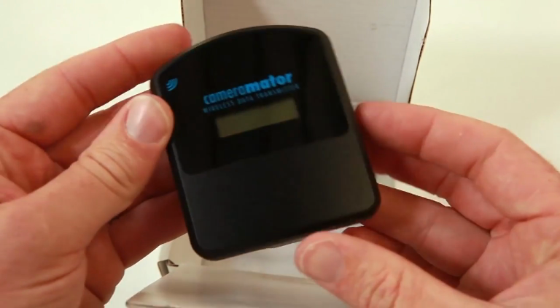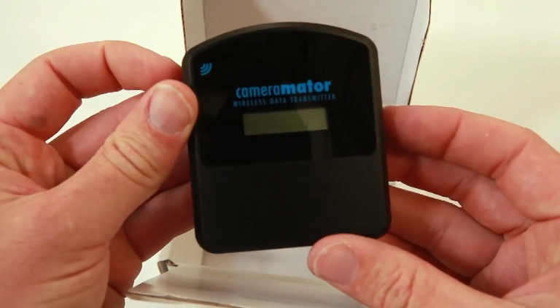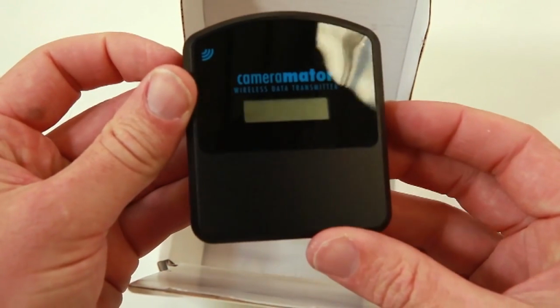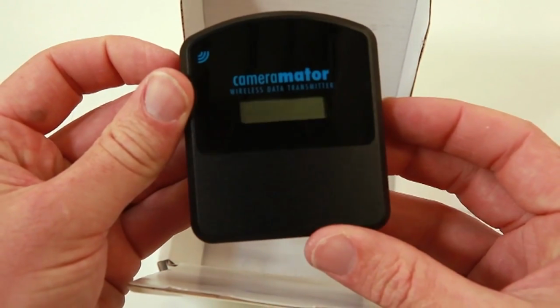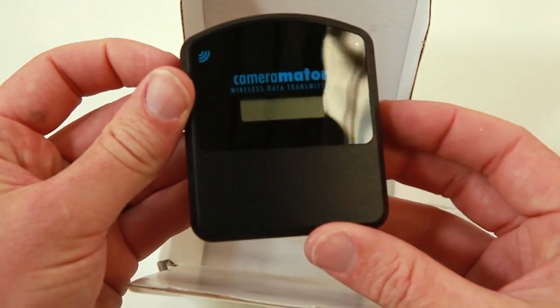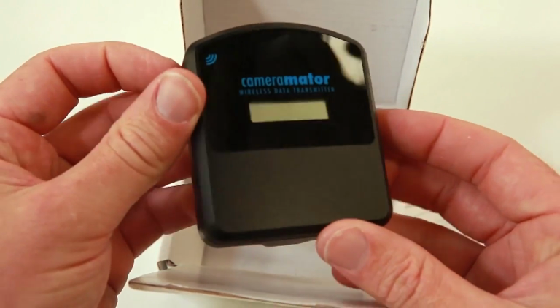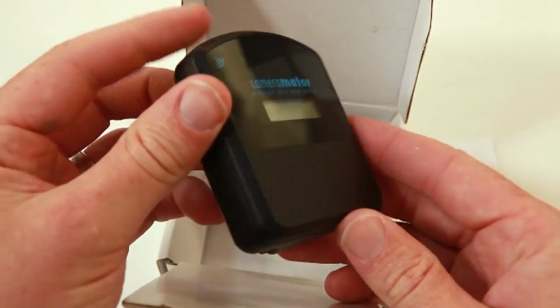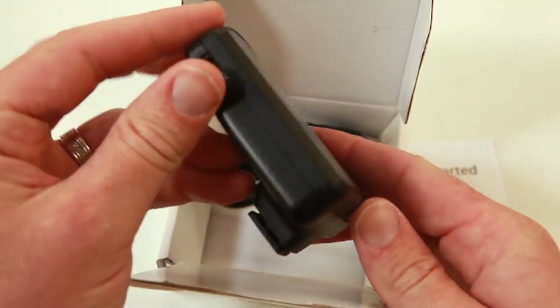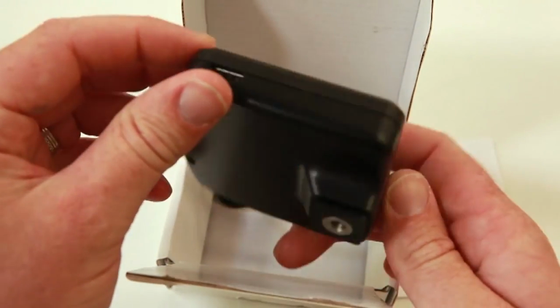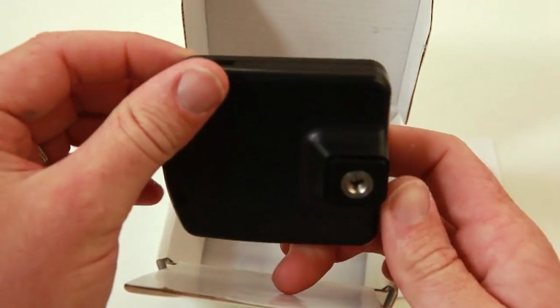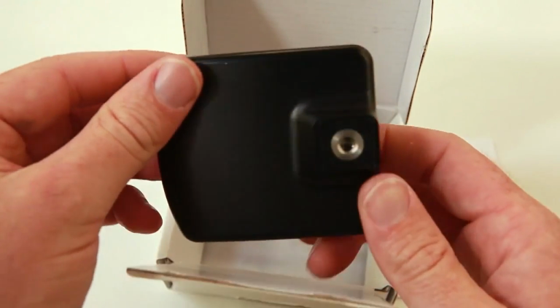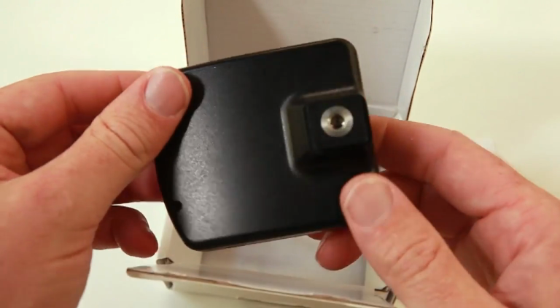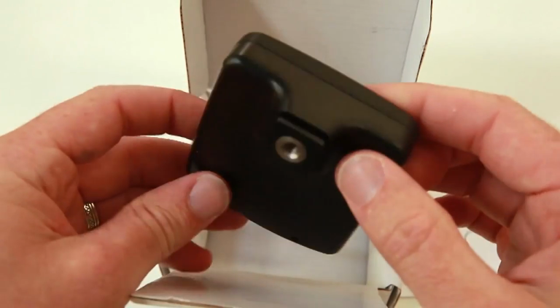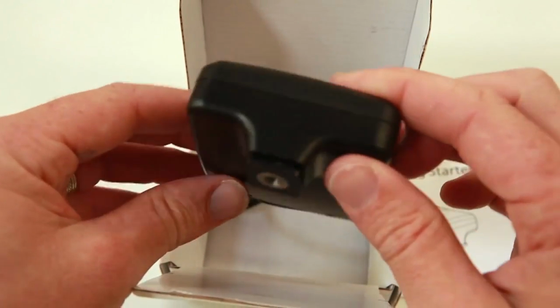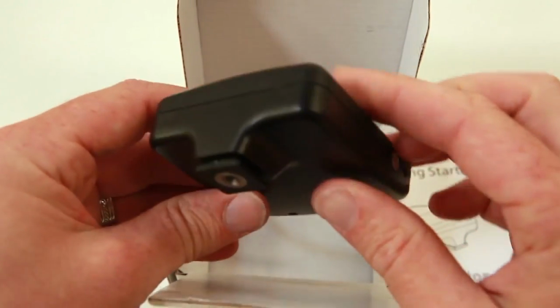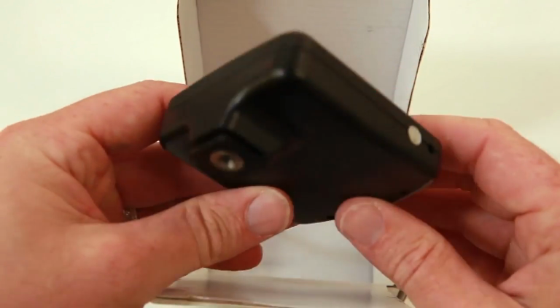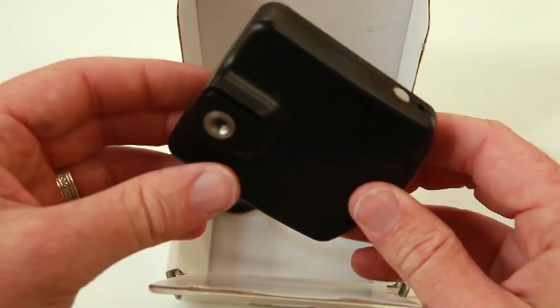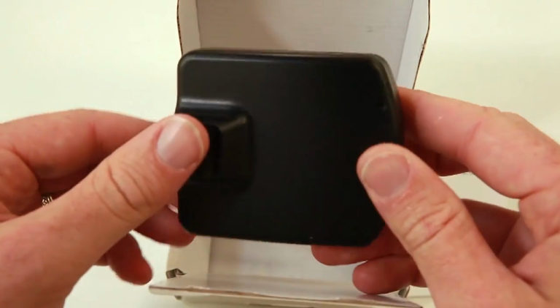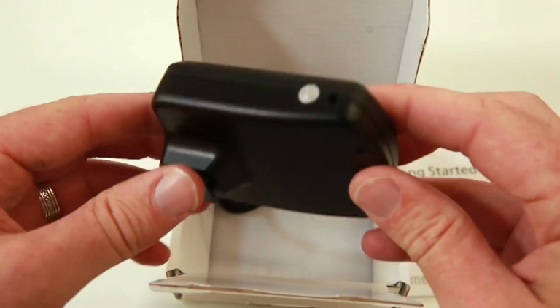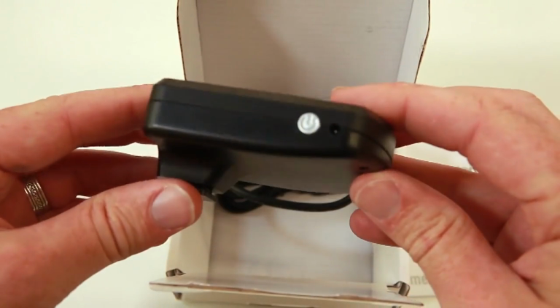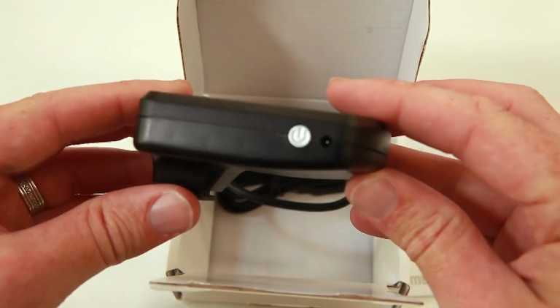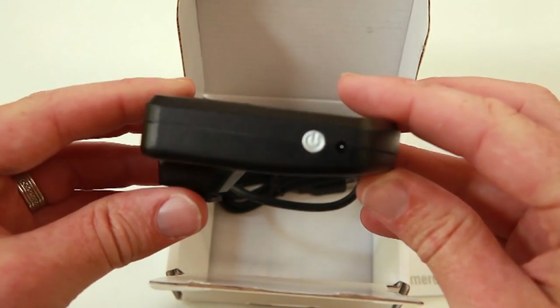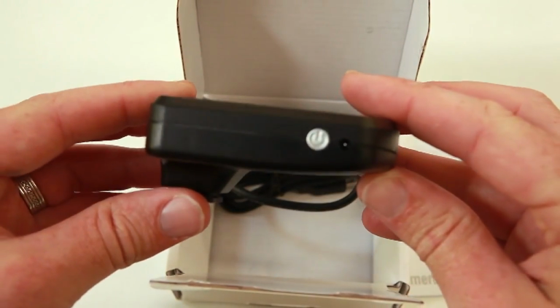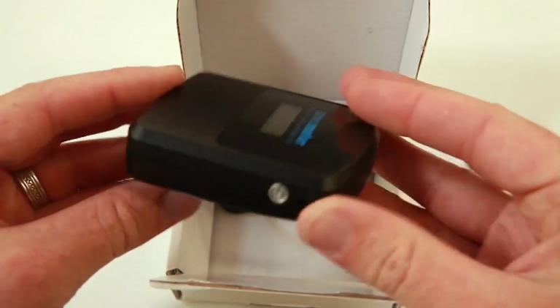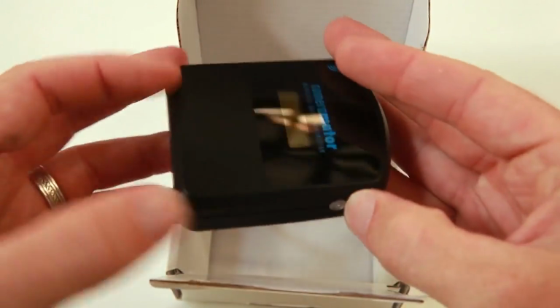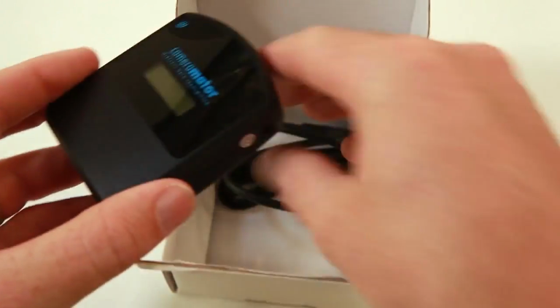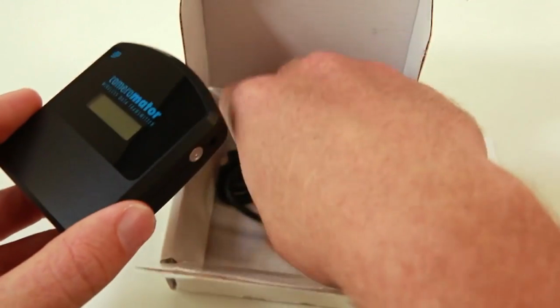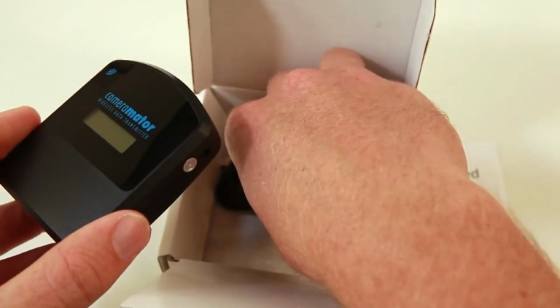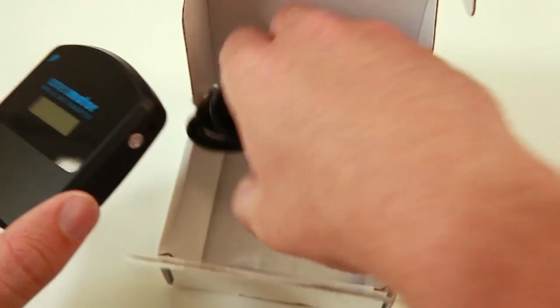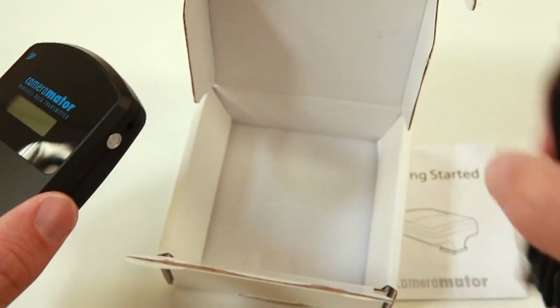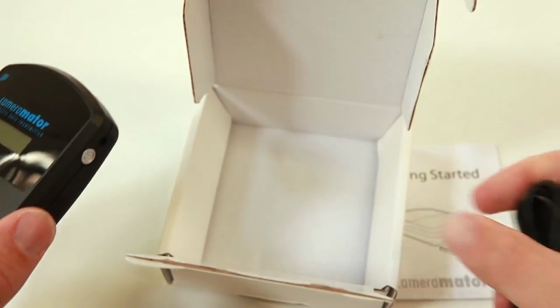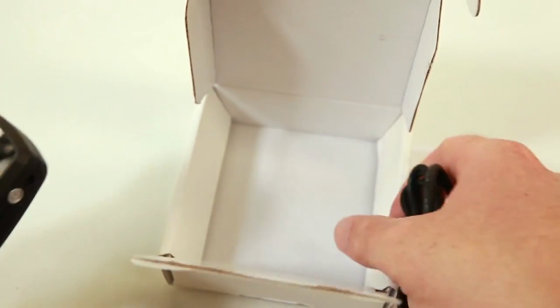Cameramater looks pretty sweet, nicely designed, nicely cut, nicely shaped and fairly compact for what it does. And the two cords with it inside the box.